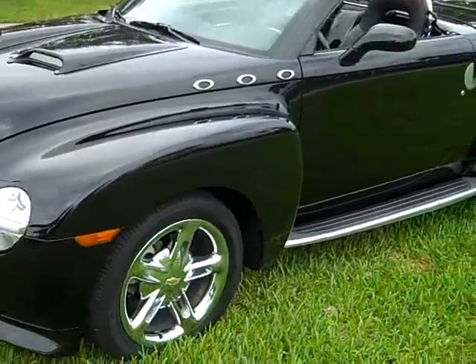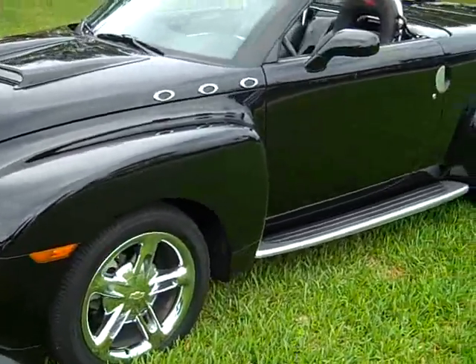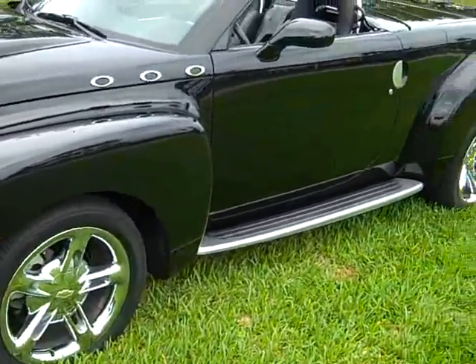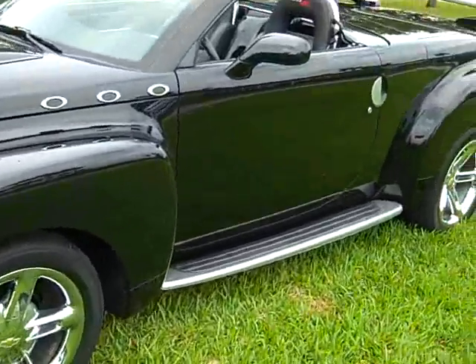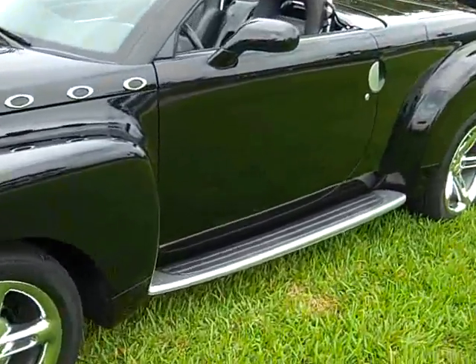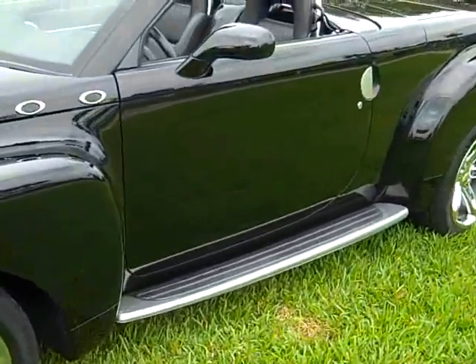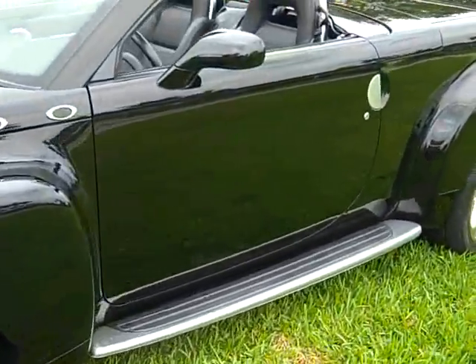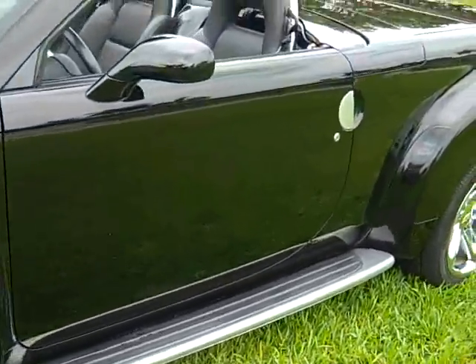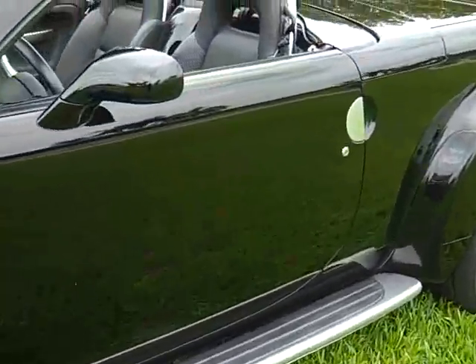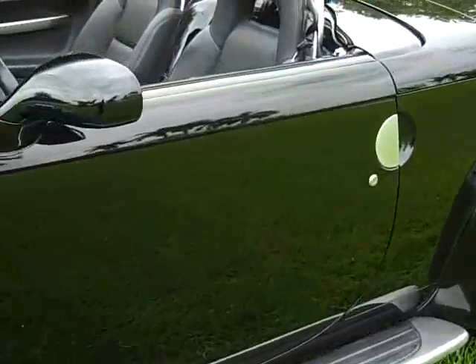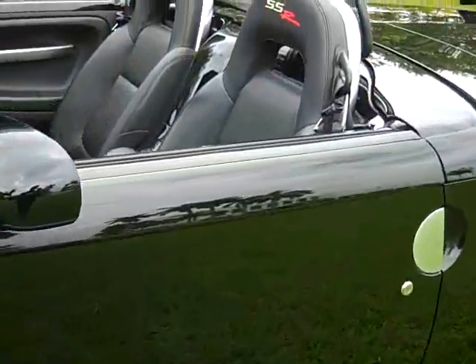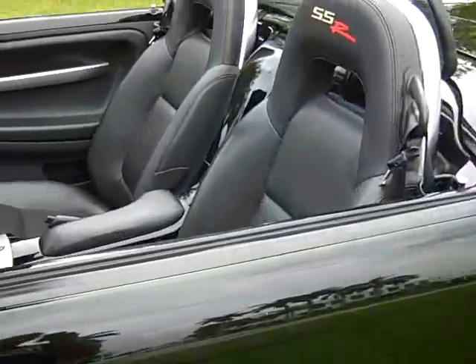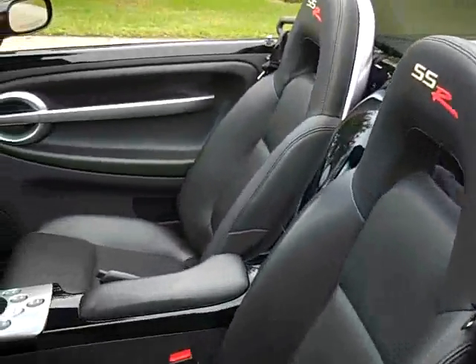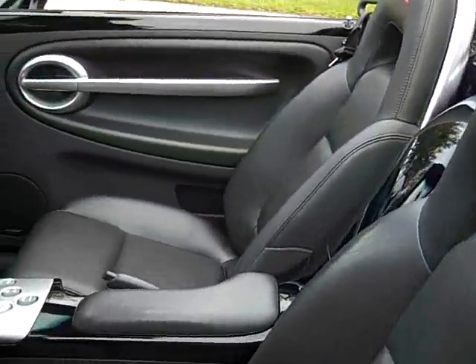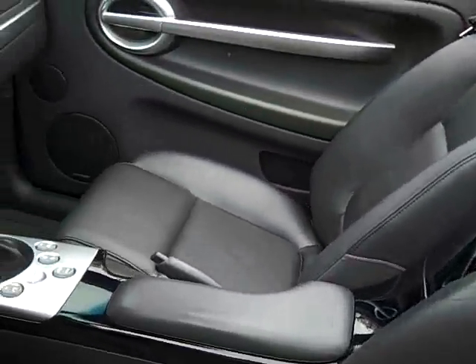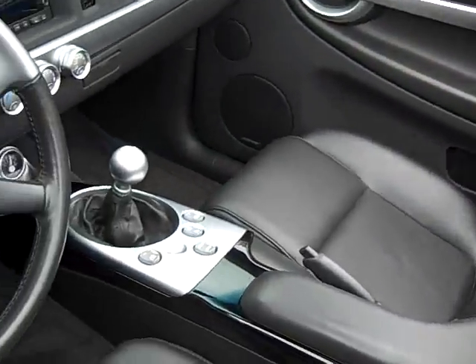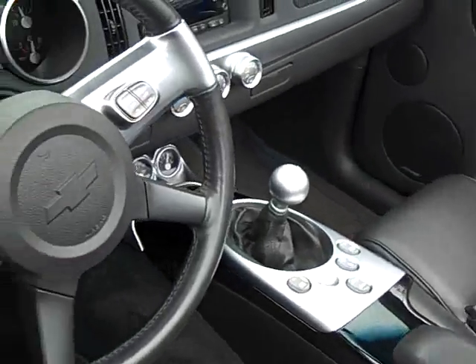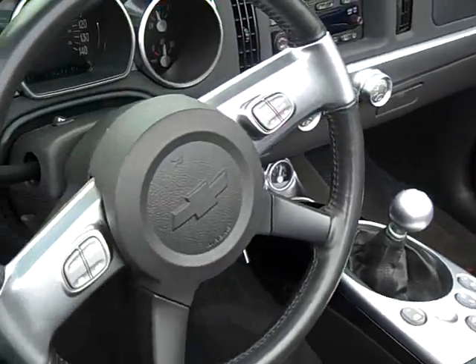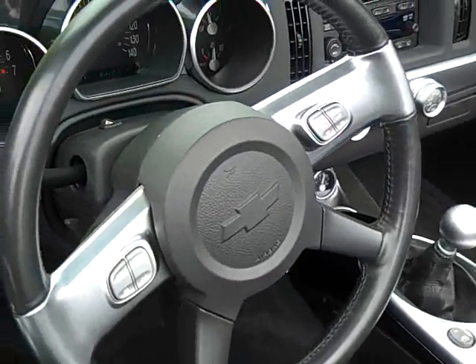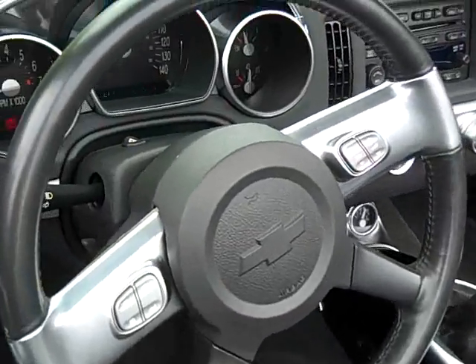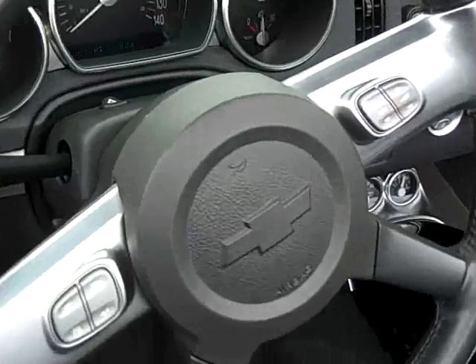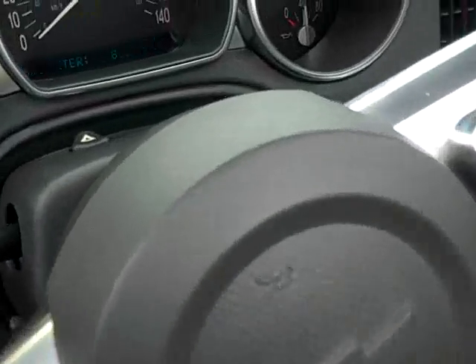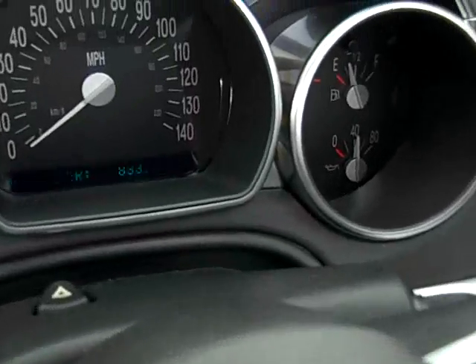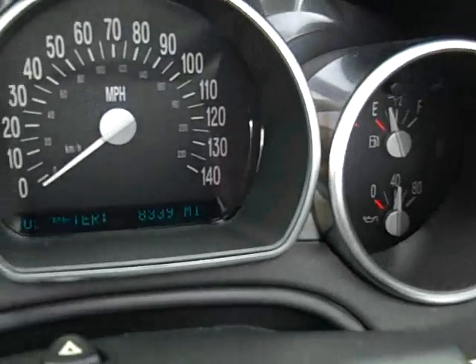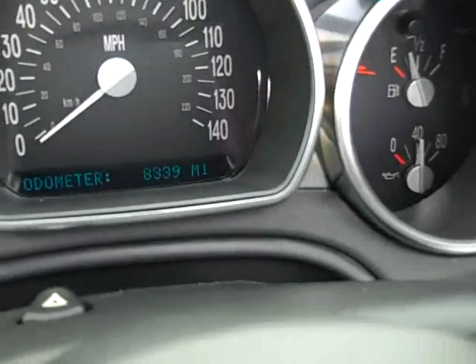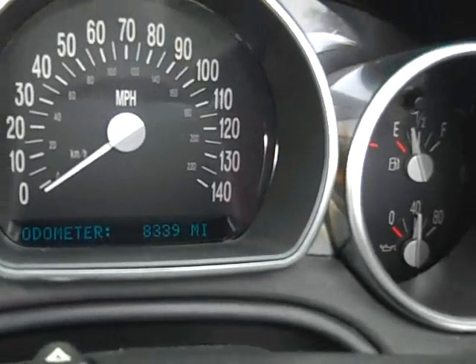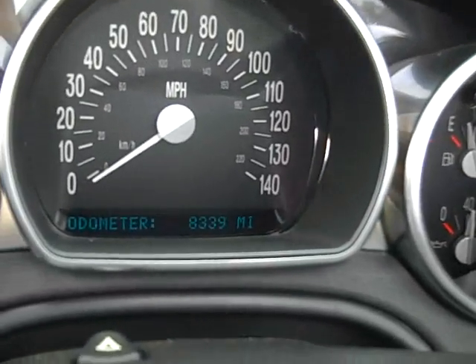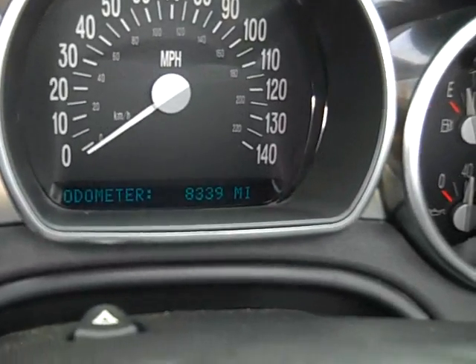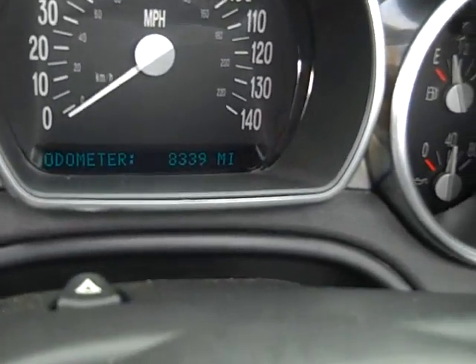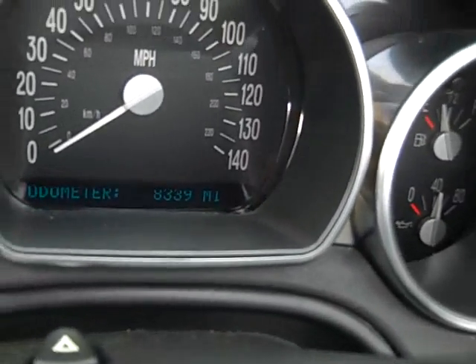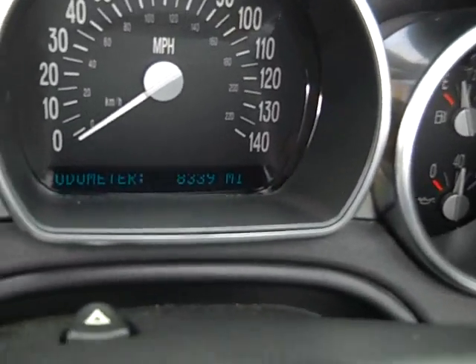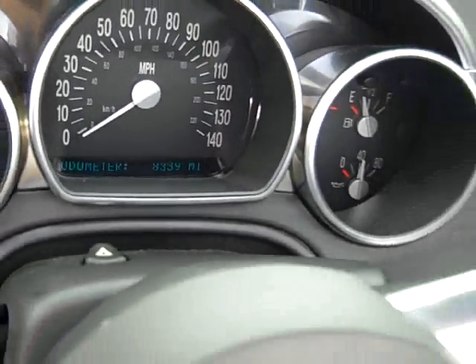This is a black car with a black interior, and the car is in immaculate condition with only 8,000 miles from new.